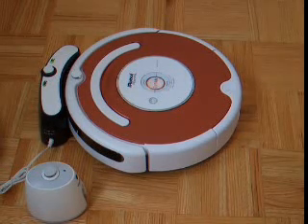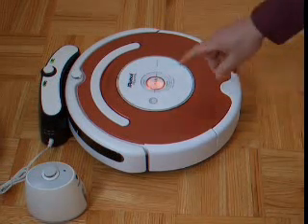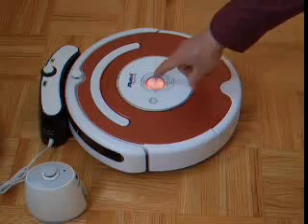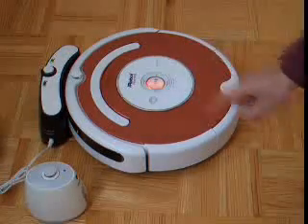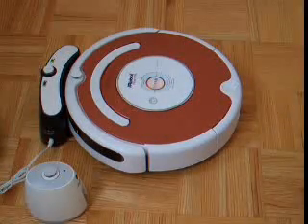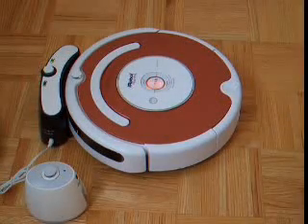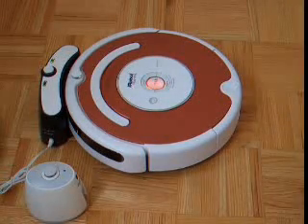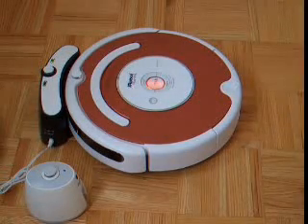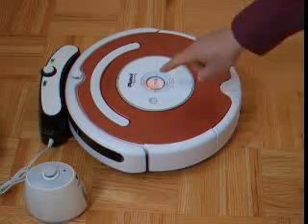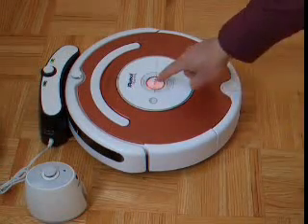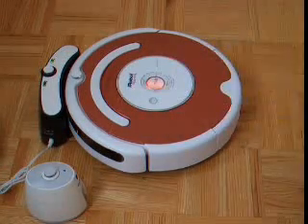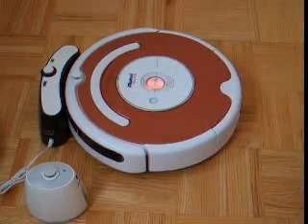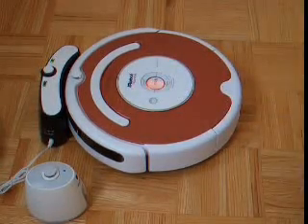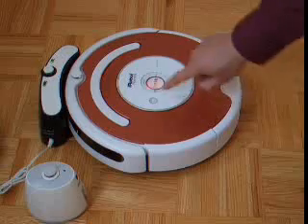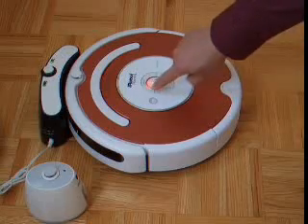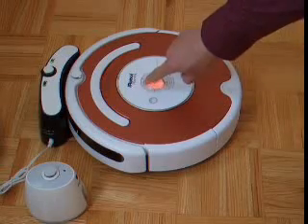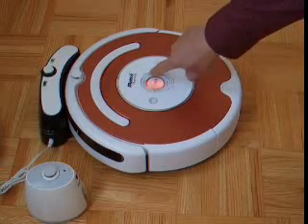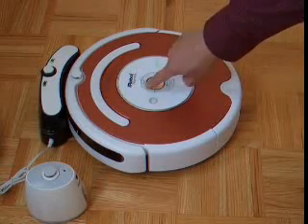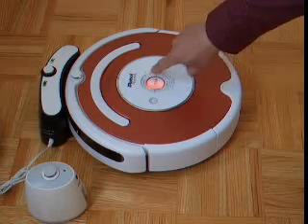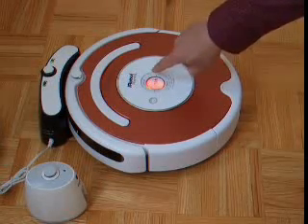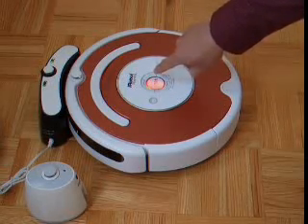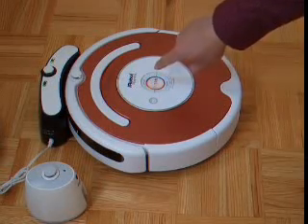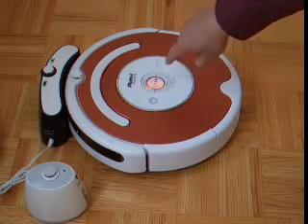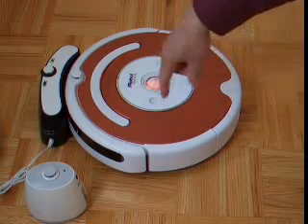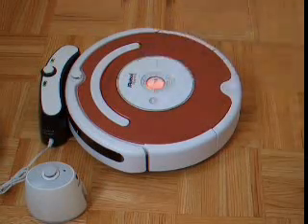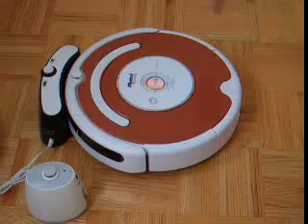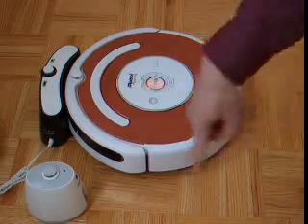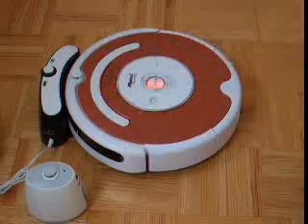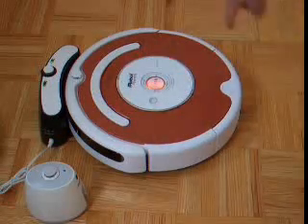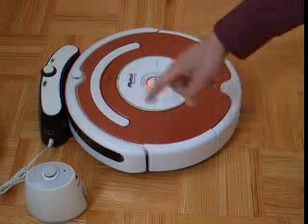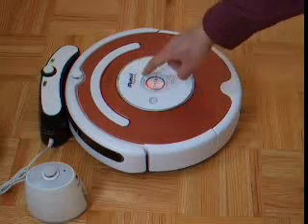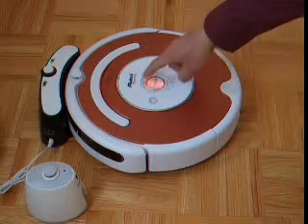This is the cleaning button. Once you want to clean, you just press it and it starts cleaning. This here is the spot button. If you want the iRobot to keep turning around in a spot to clean better, you press this button.